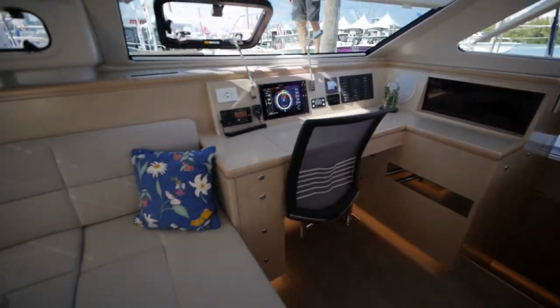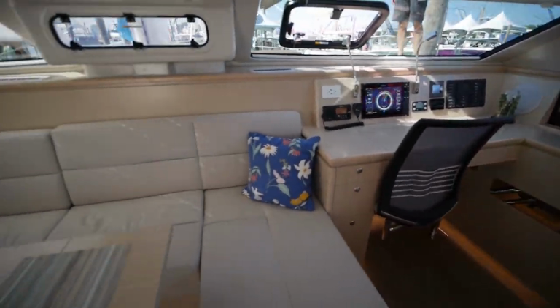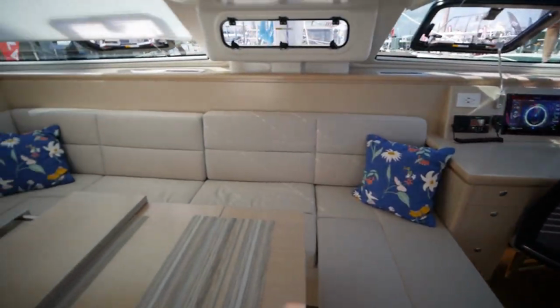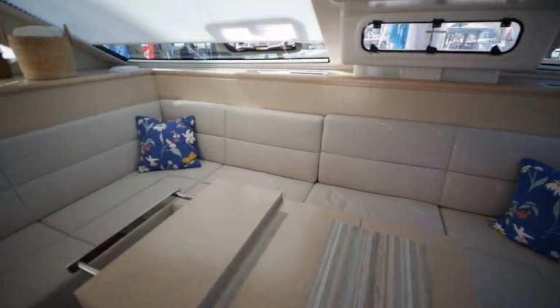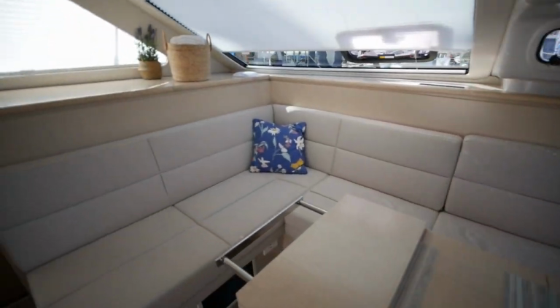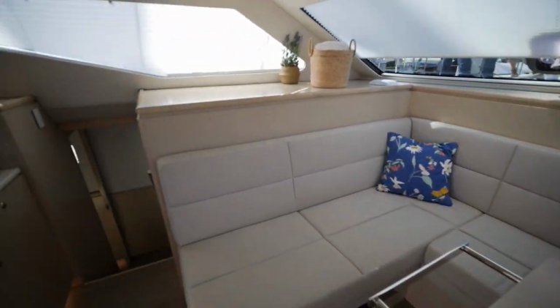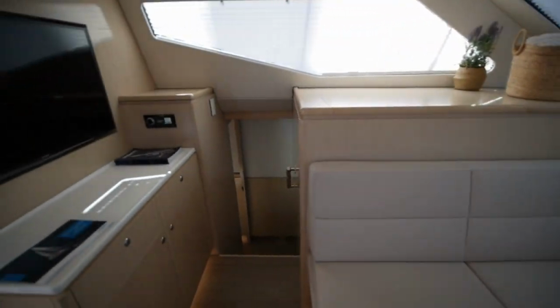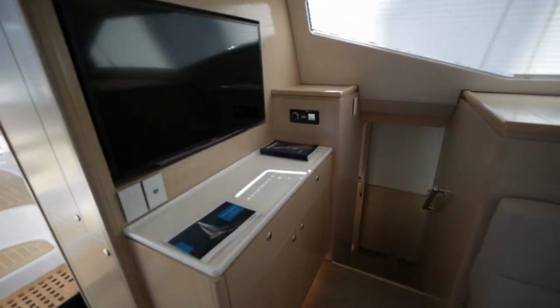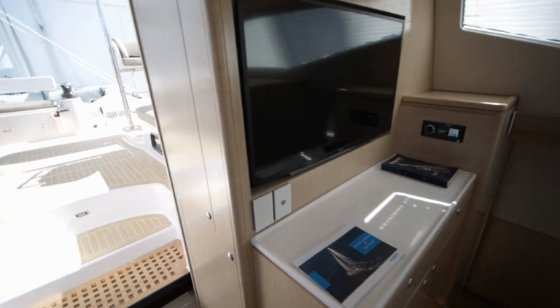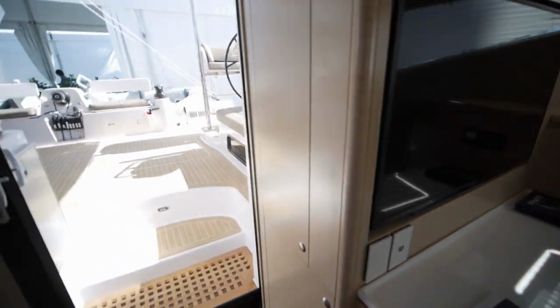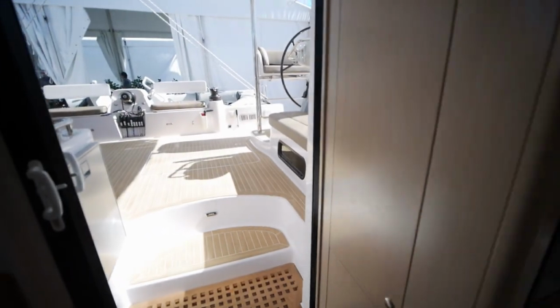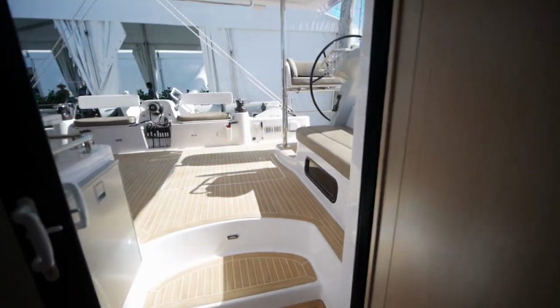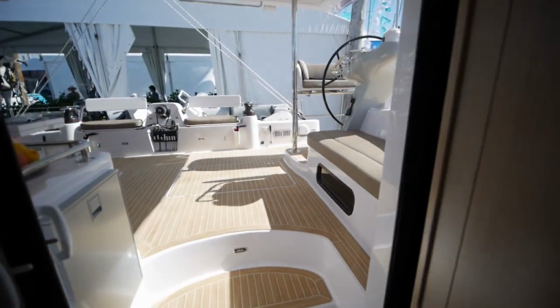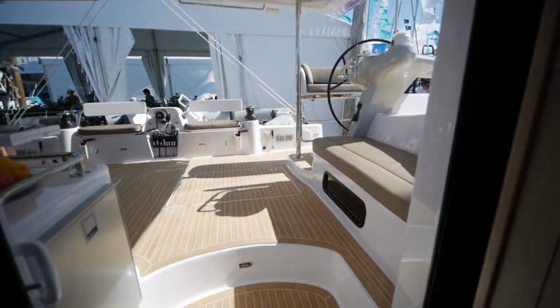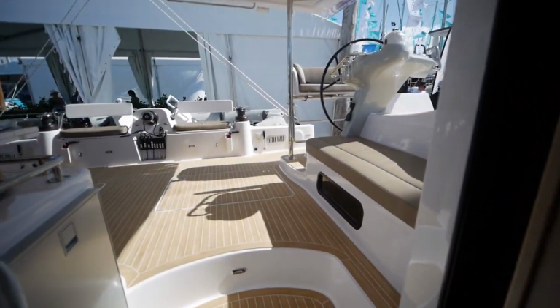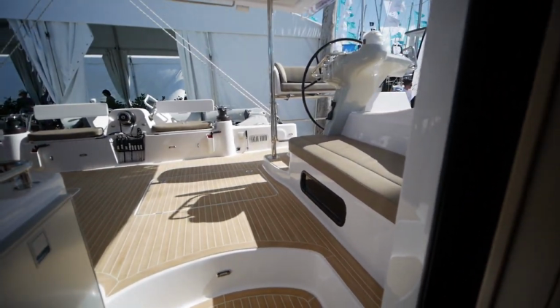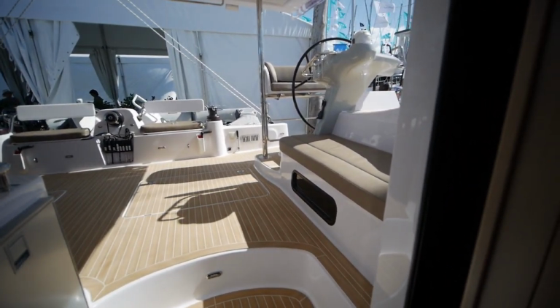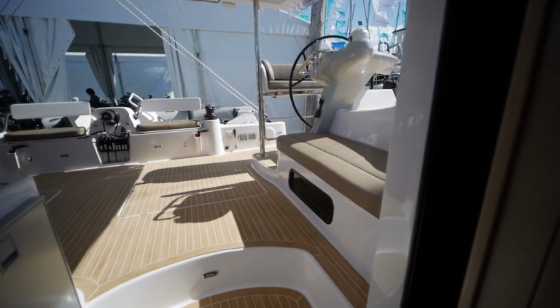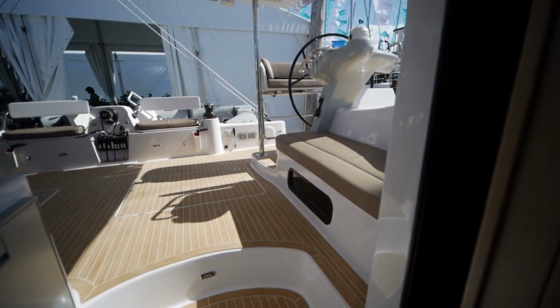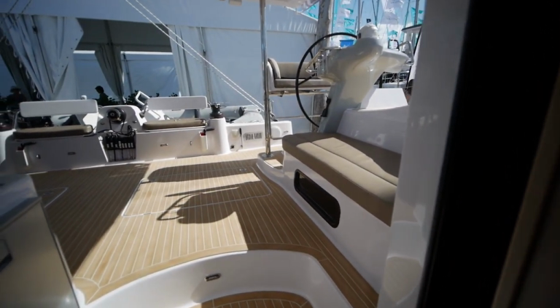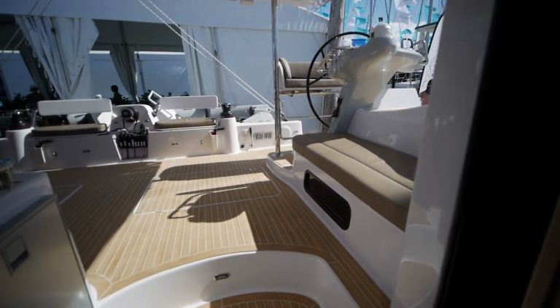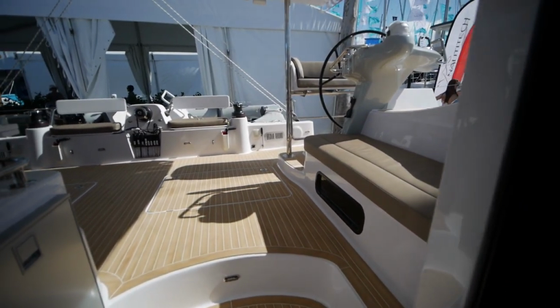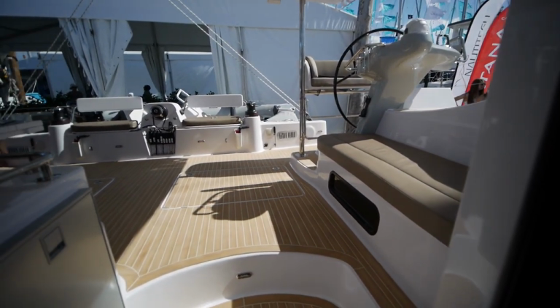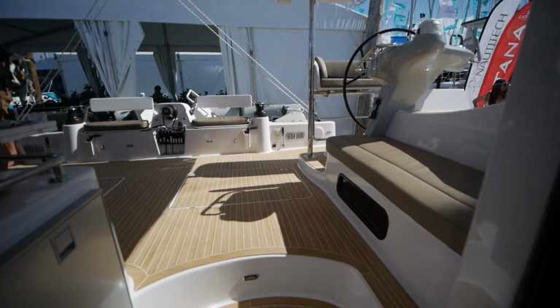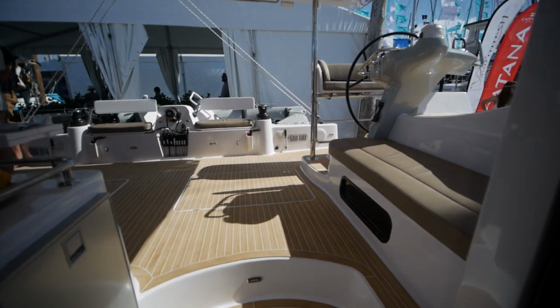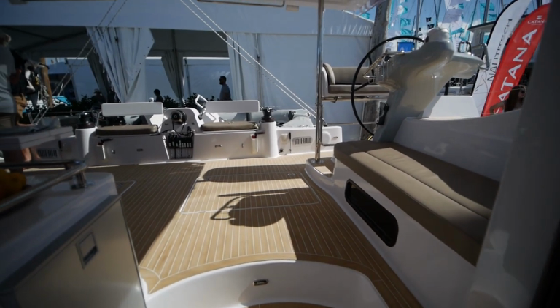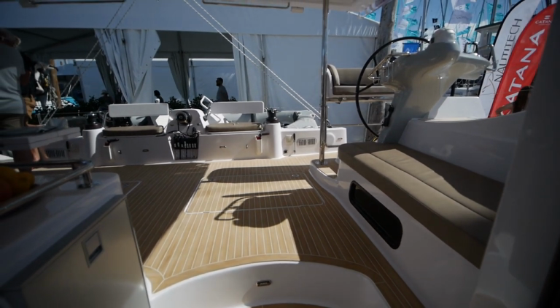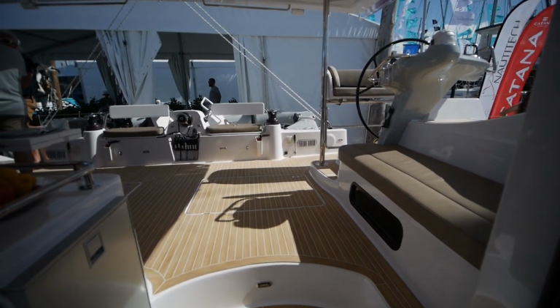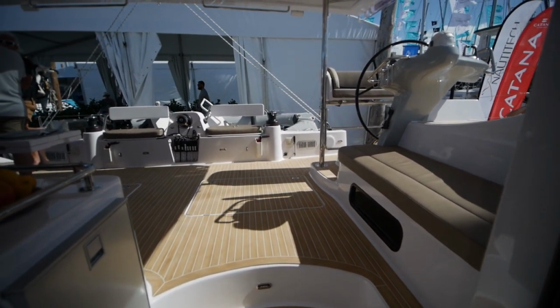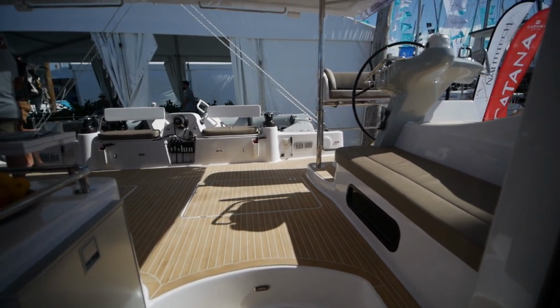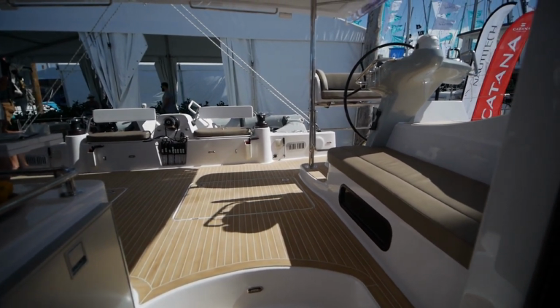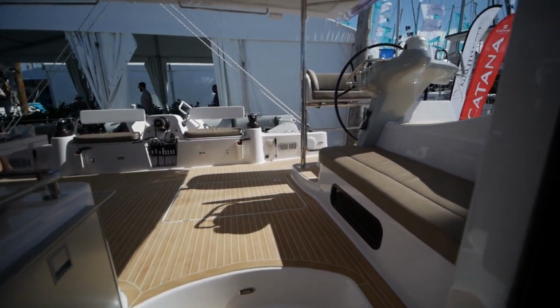So that is the new Sea Wind 1600. I hope you enjoyed the tour. If you like this video, be sure to like, subscribe, and keep watching for more videos. Hope to see you on the next one!